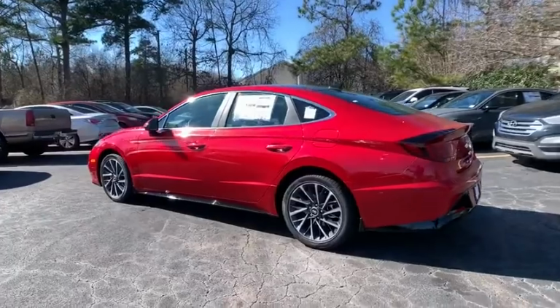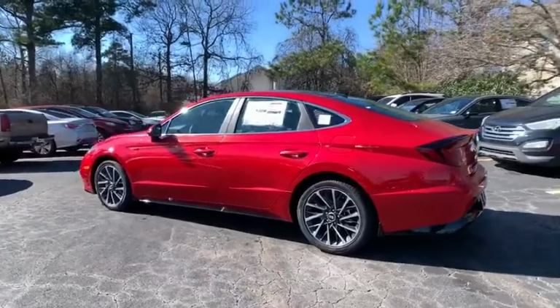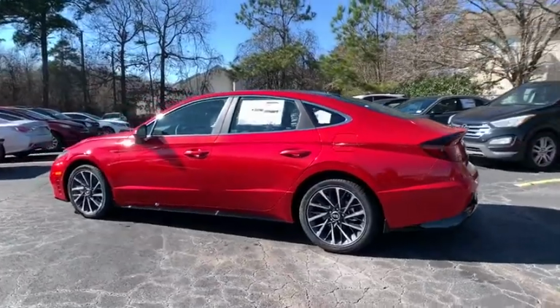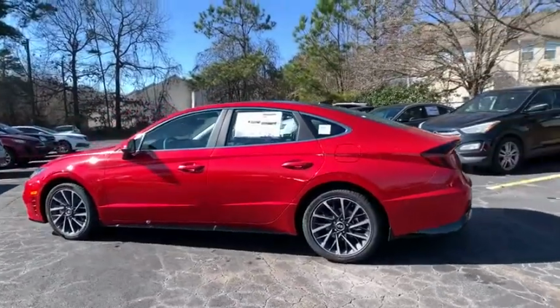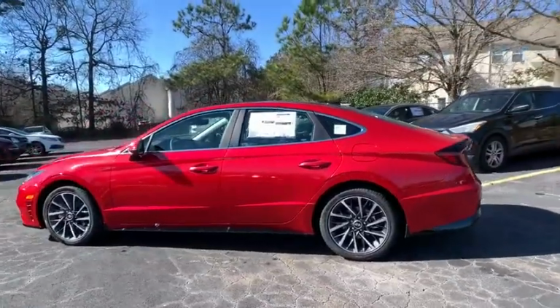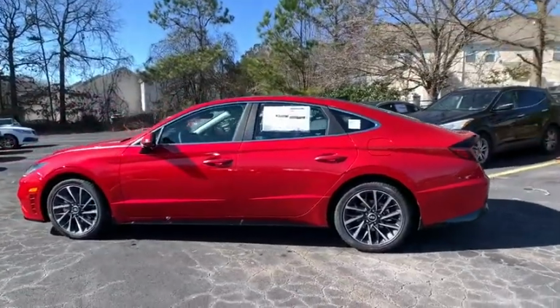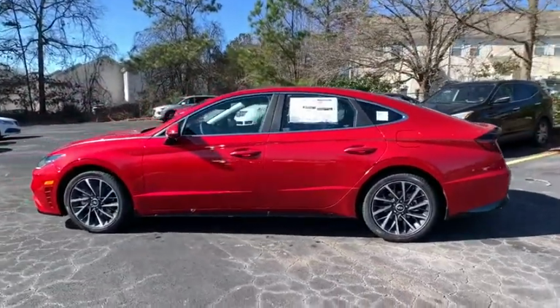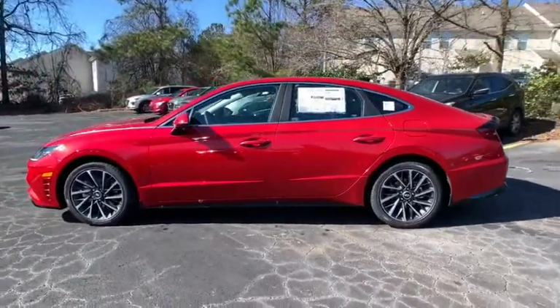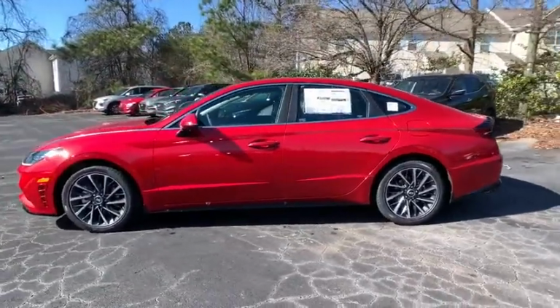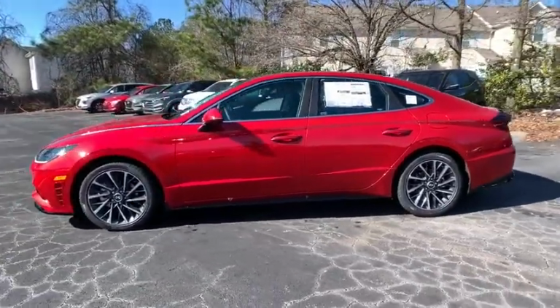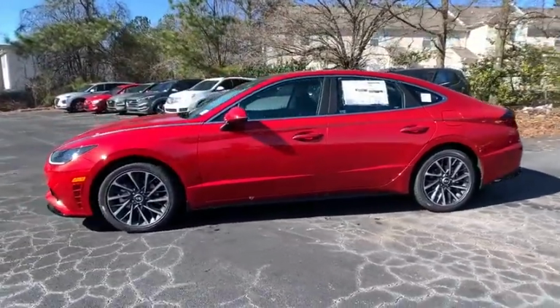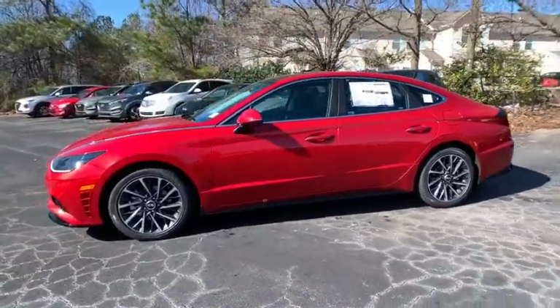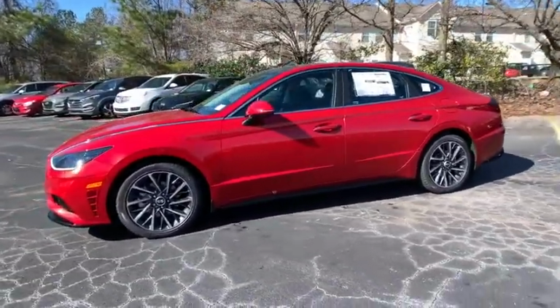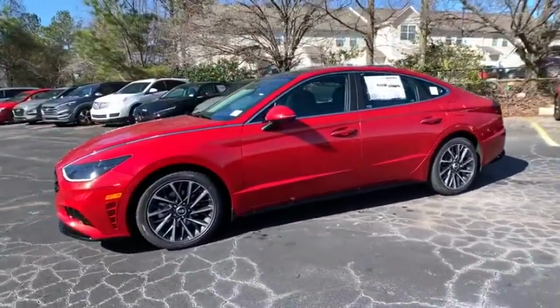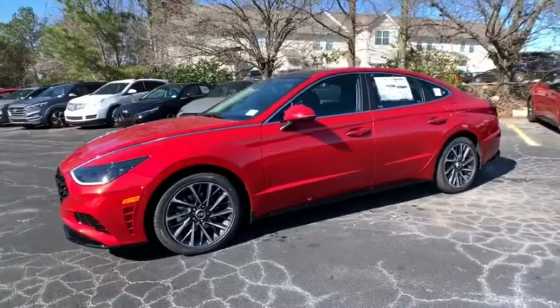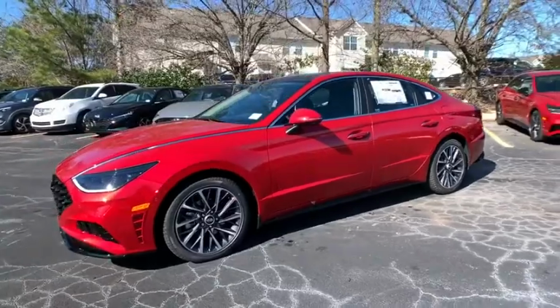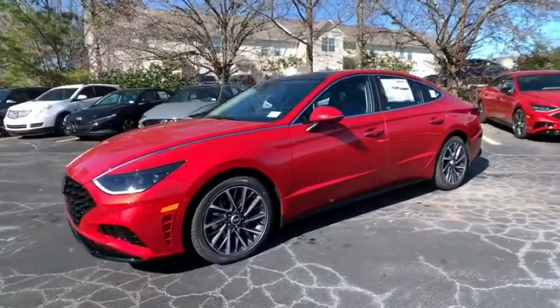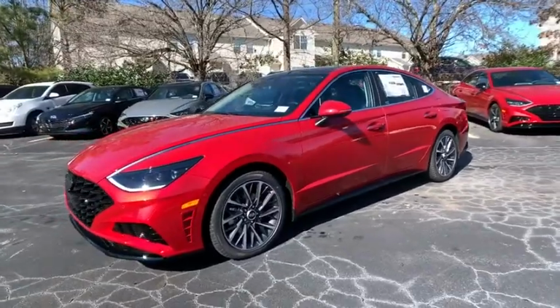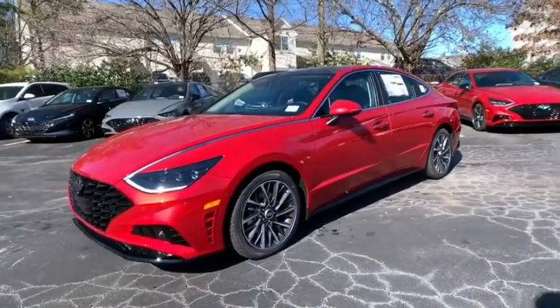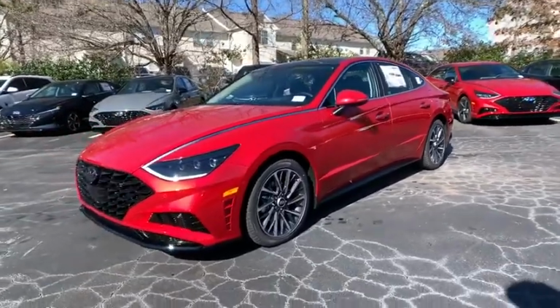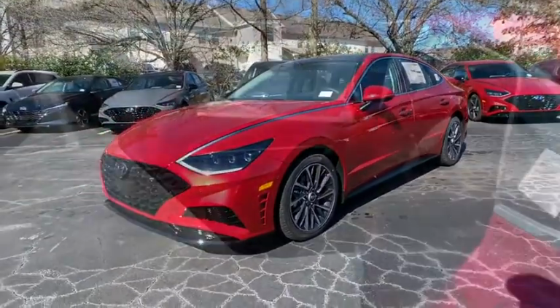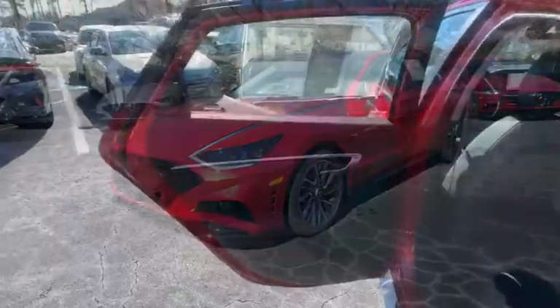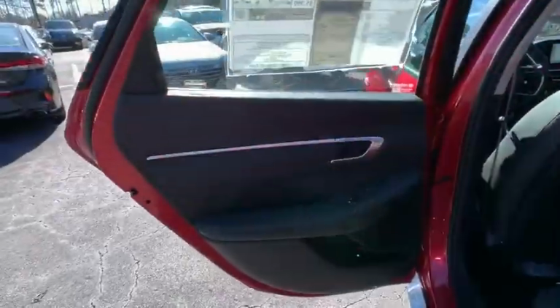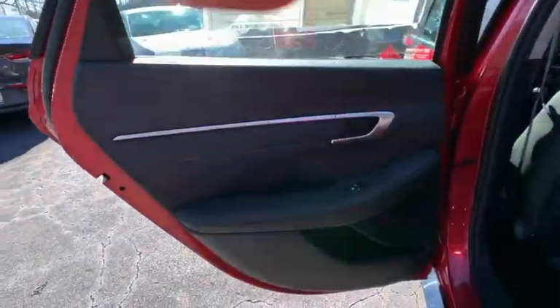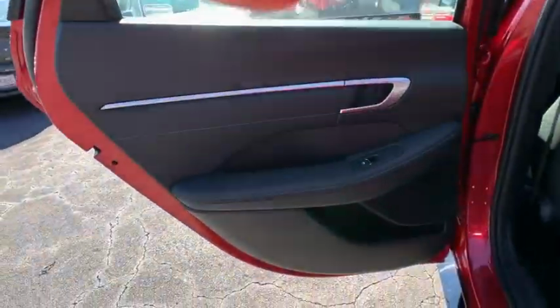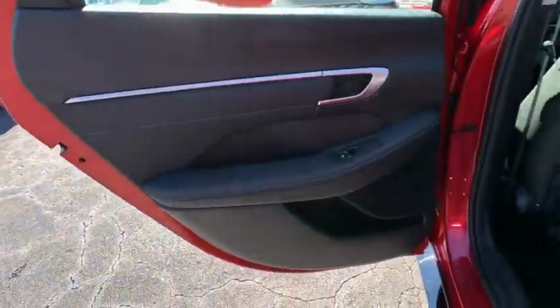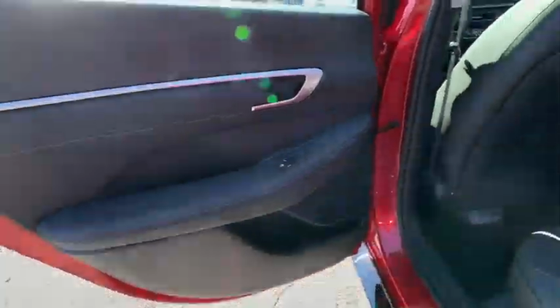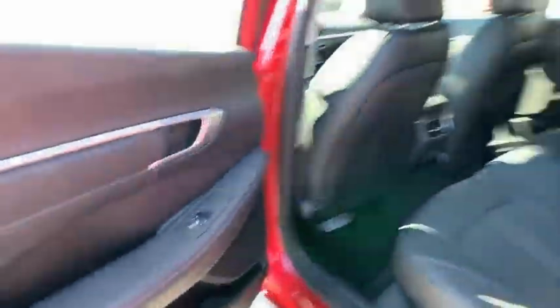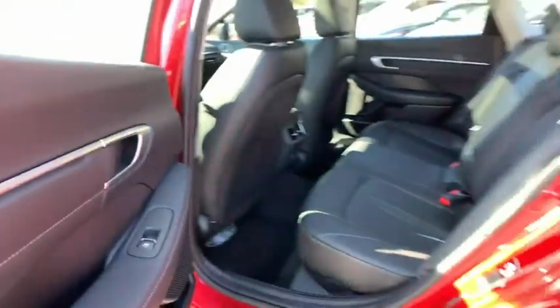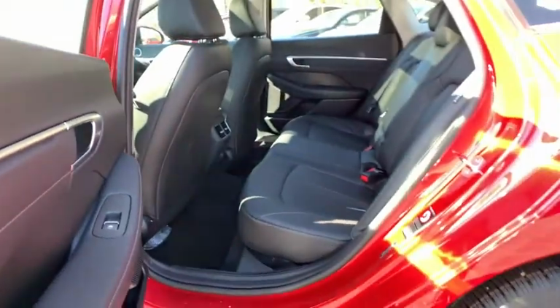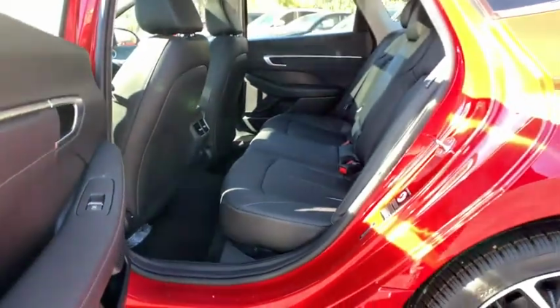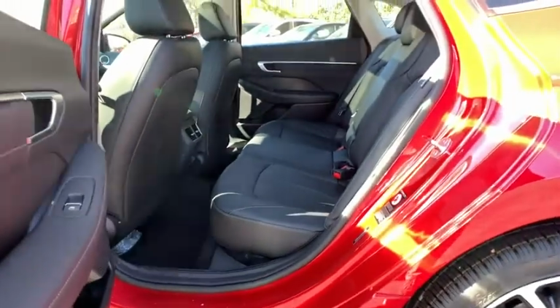Here are some of this vehicle's great options: Bose sound system, traction control, navigation system, power passenger seat, dual airbags, power steering, alloy wheels, and four-wheel disc brakes.